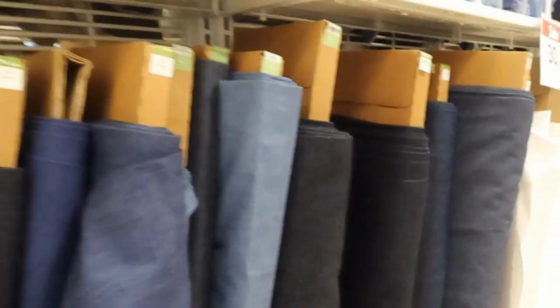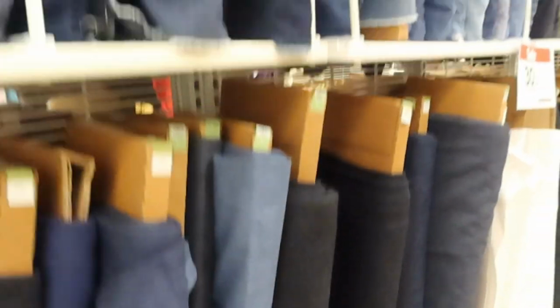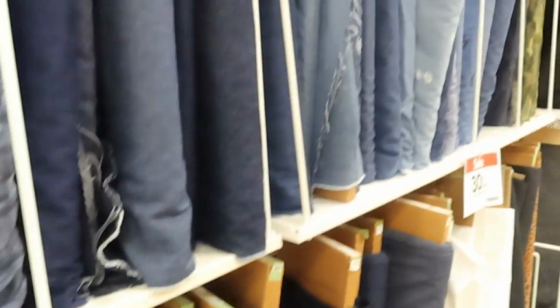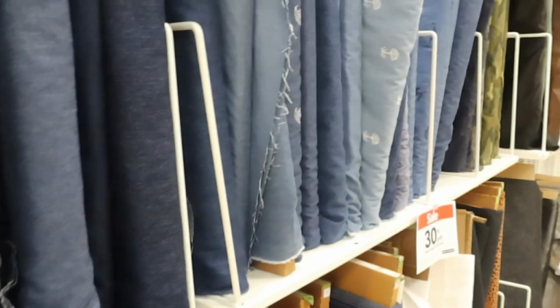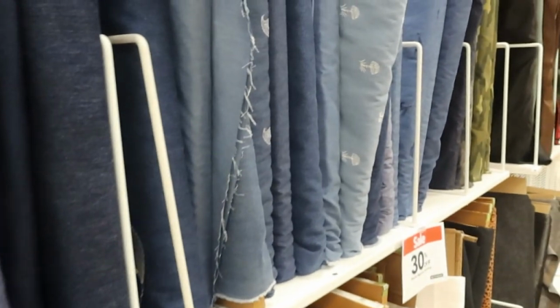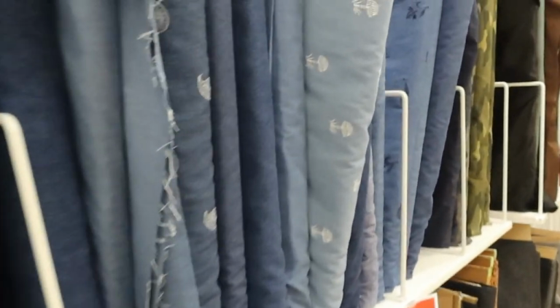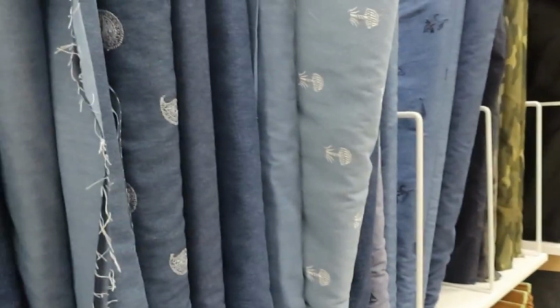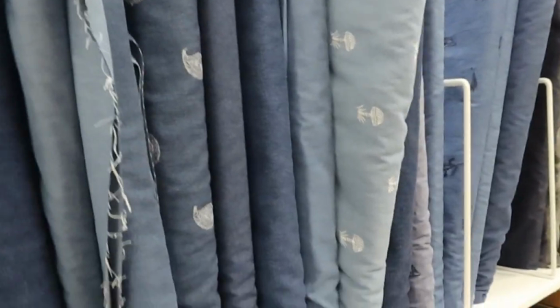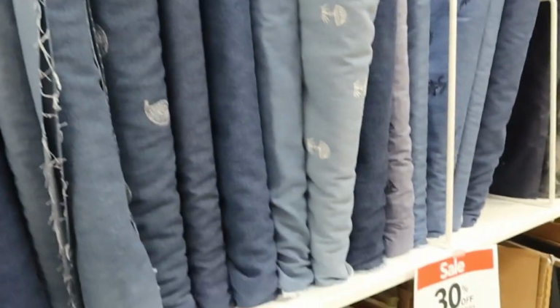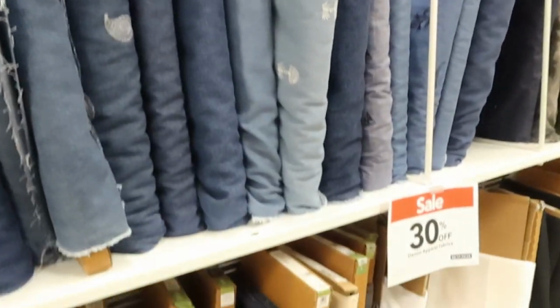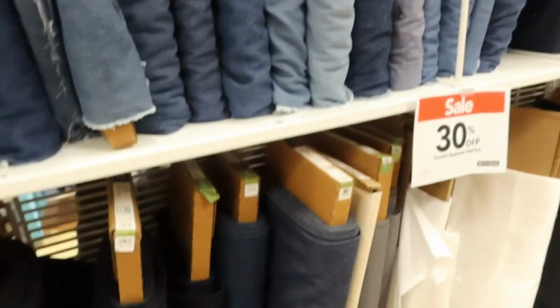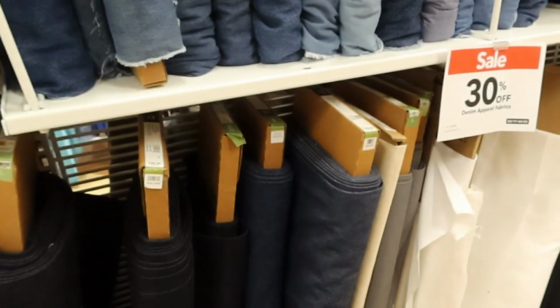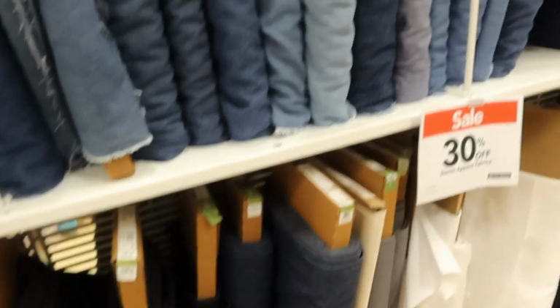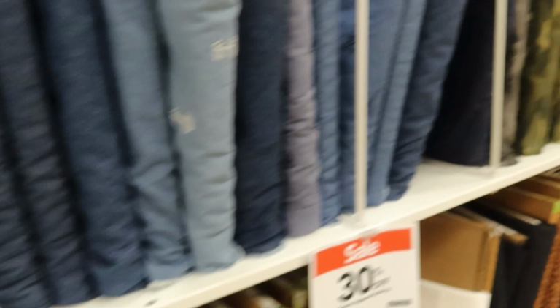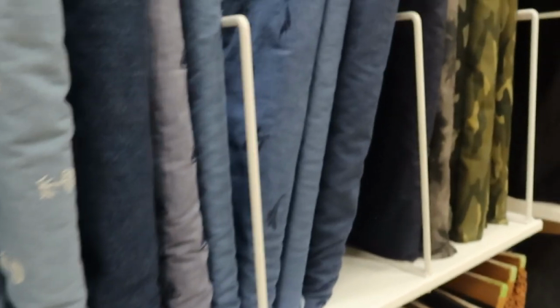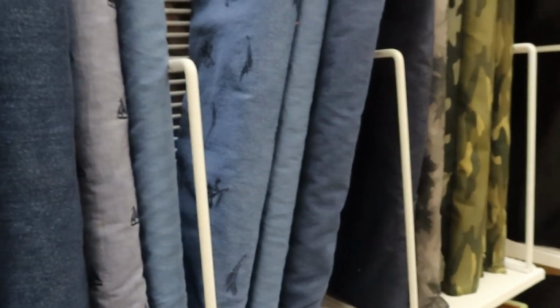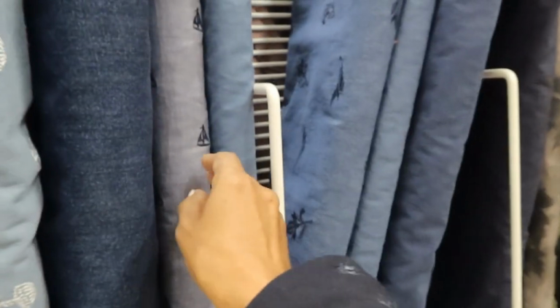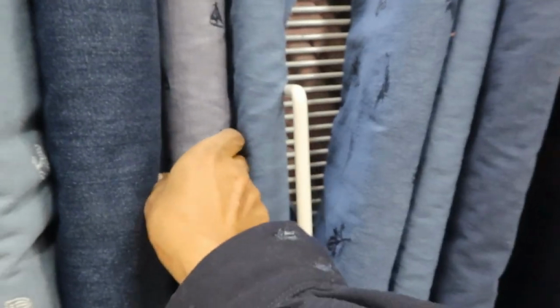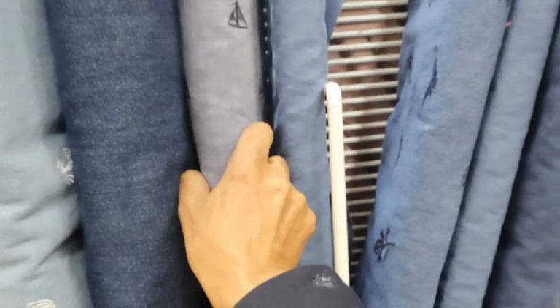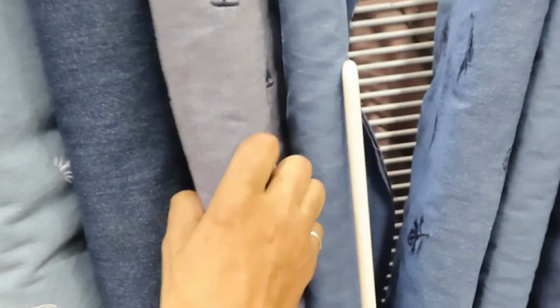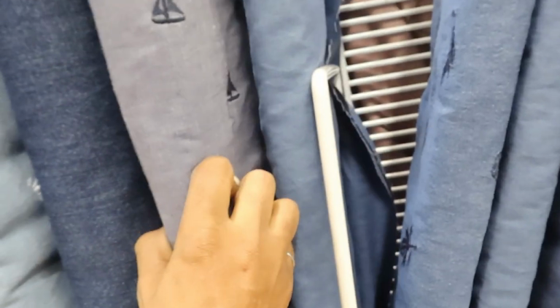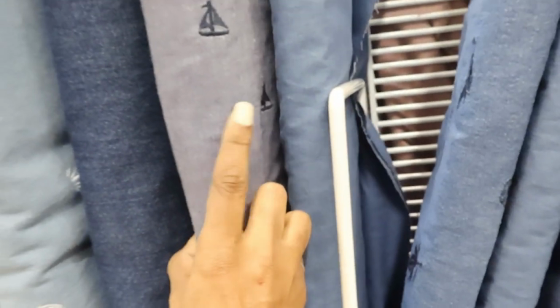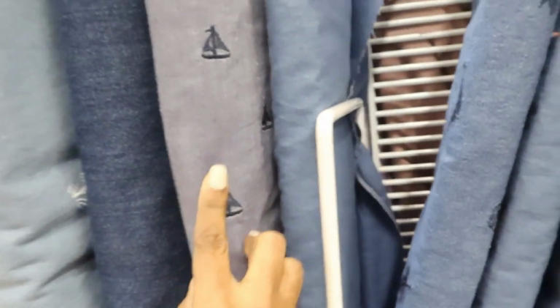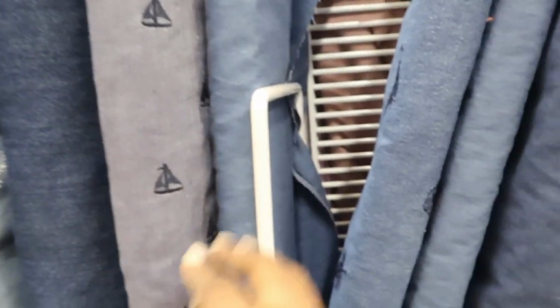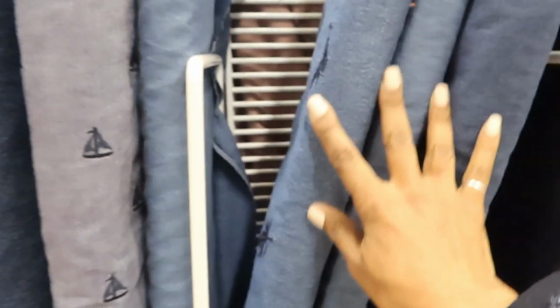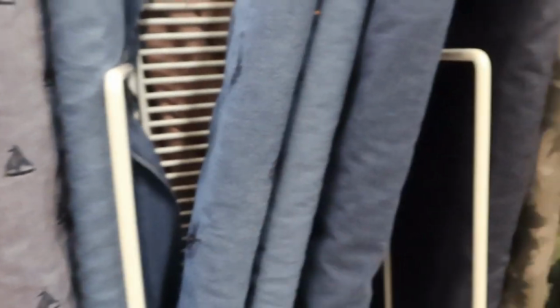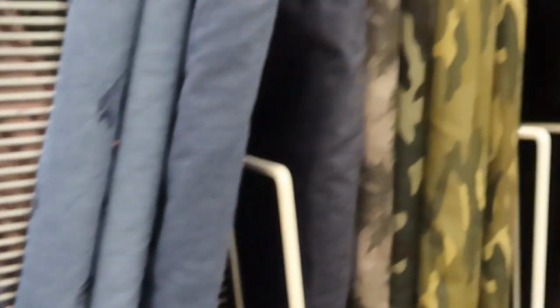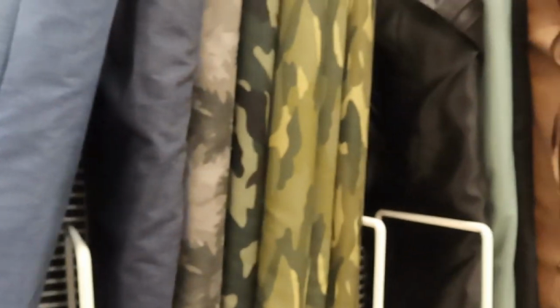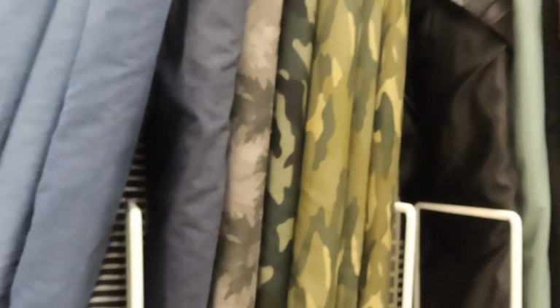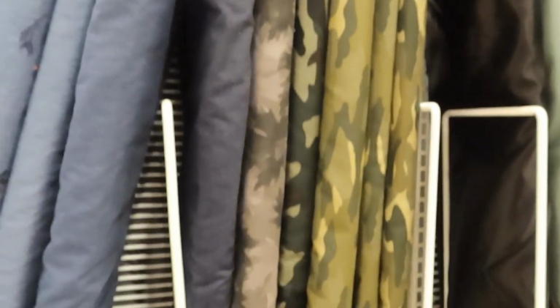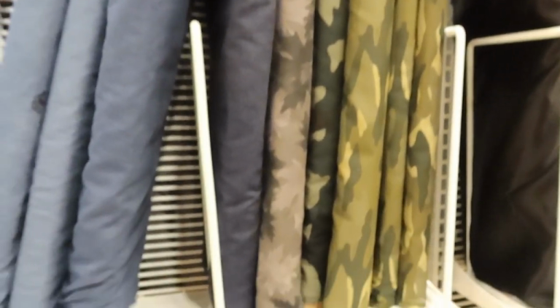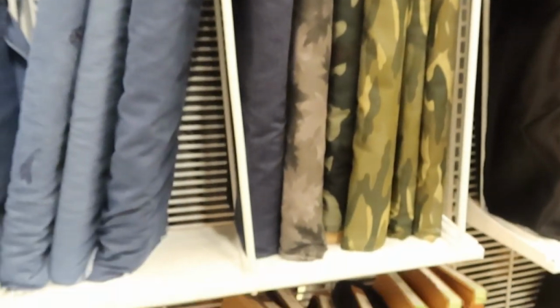I keep thinking about that tweed I just showed you — that is calling my name. I think I might get it. Oh, this is cute with the little sailboats. Oh, decisions, decisions.